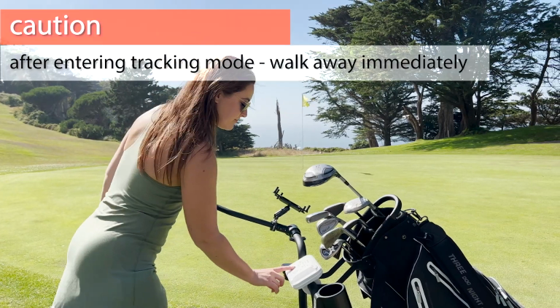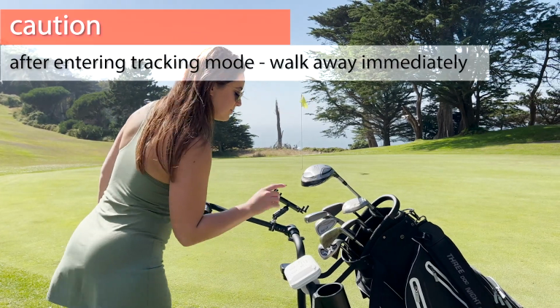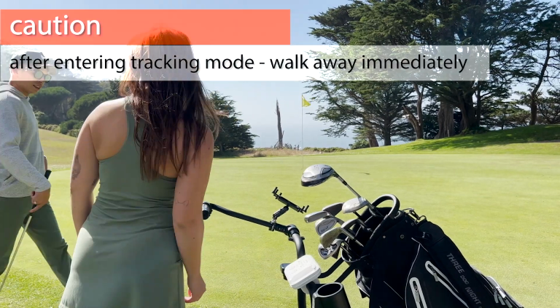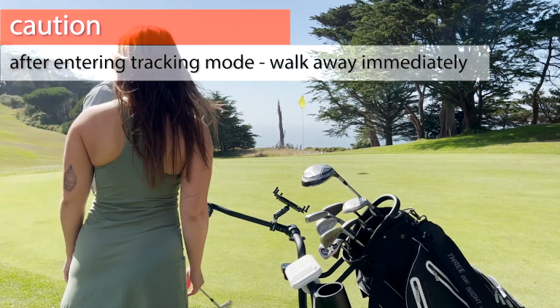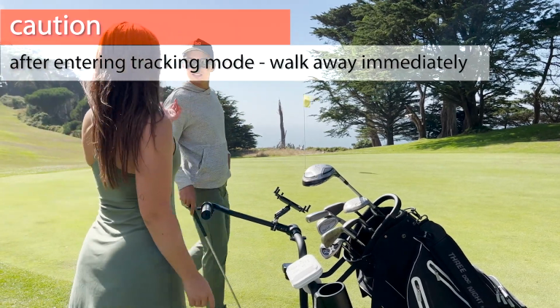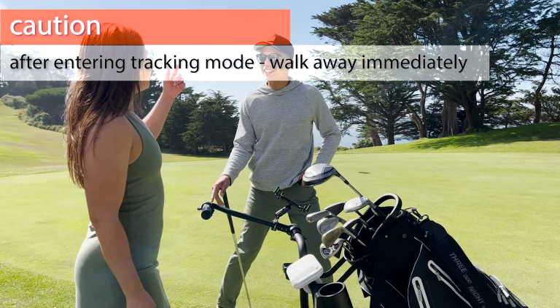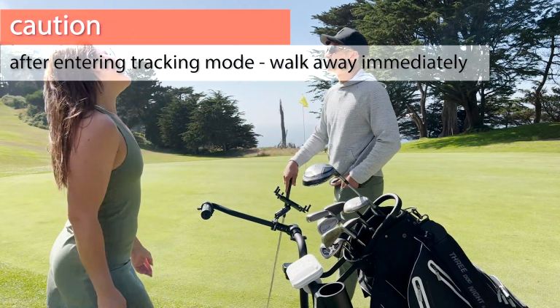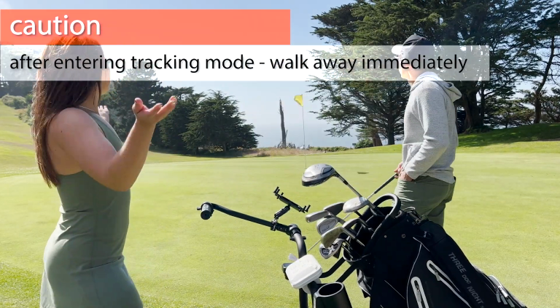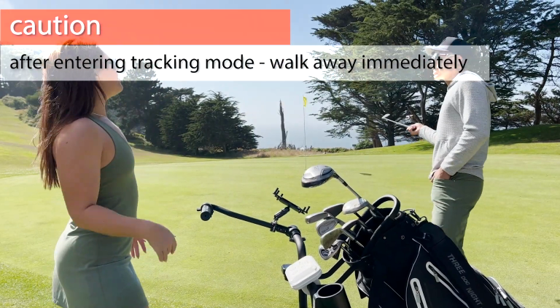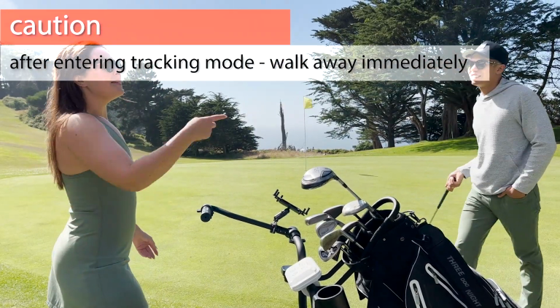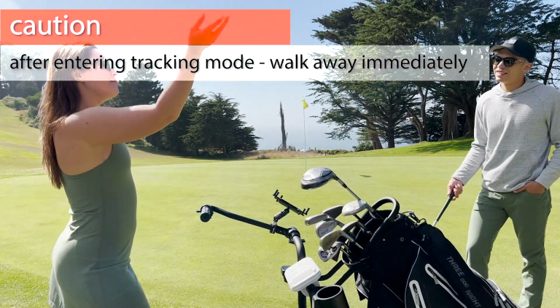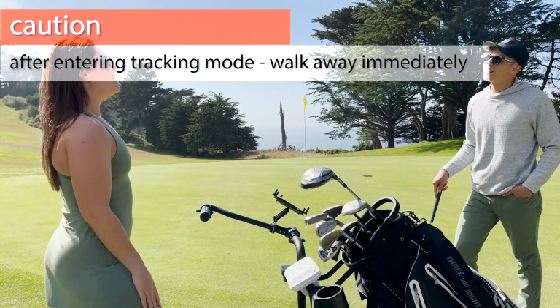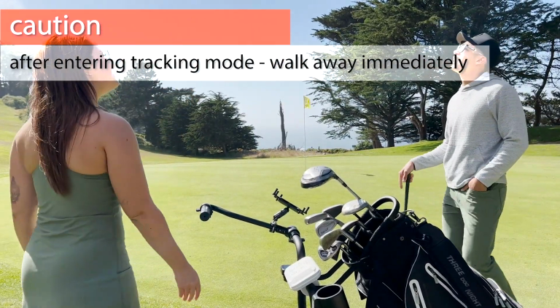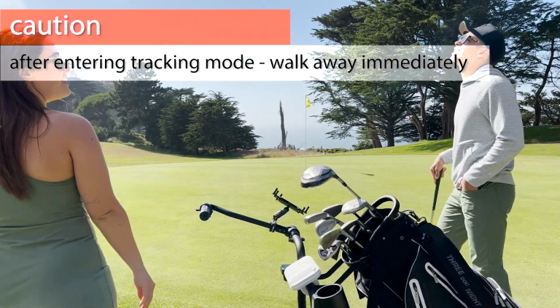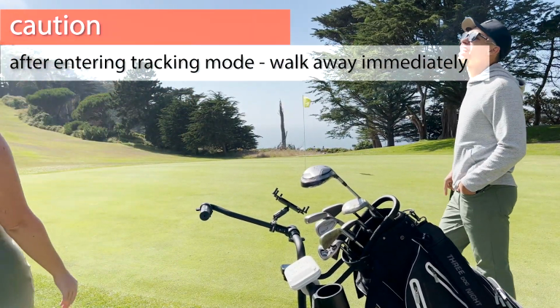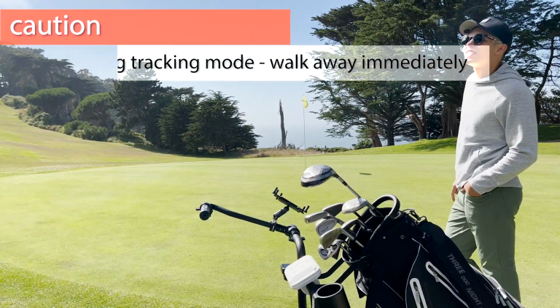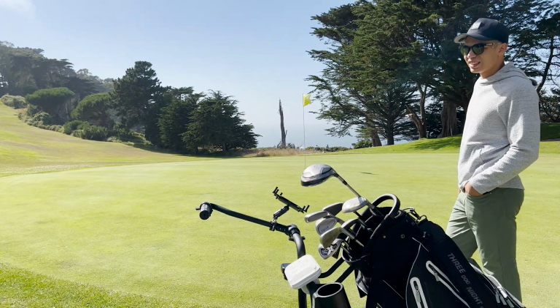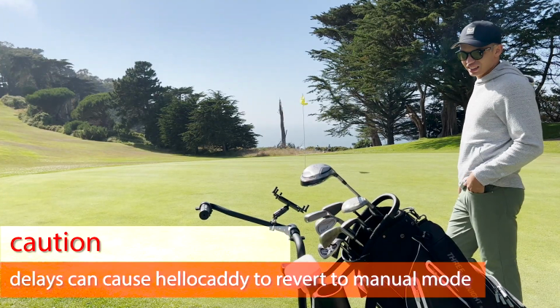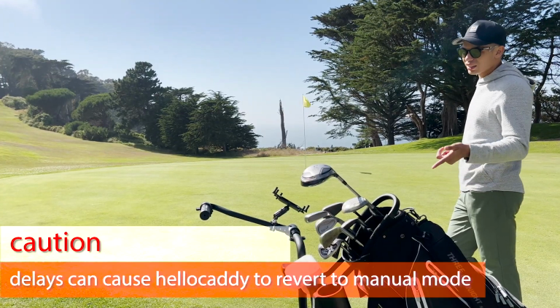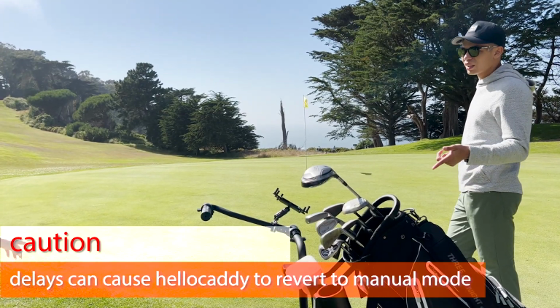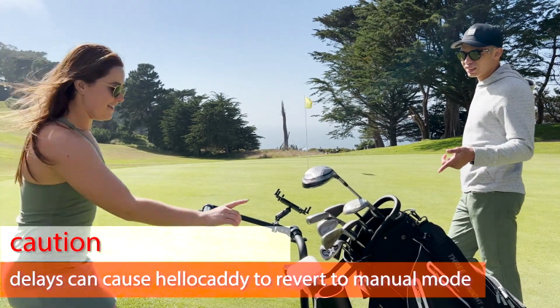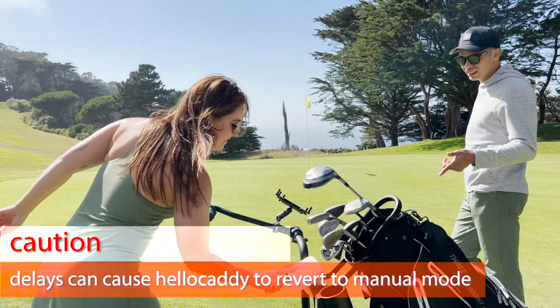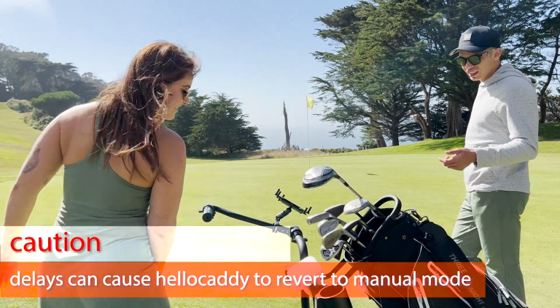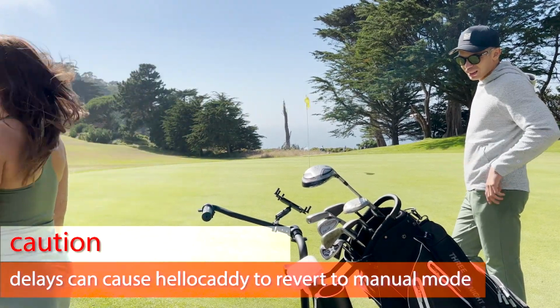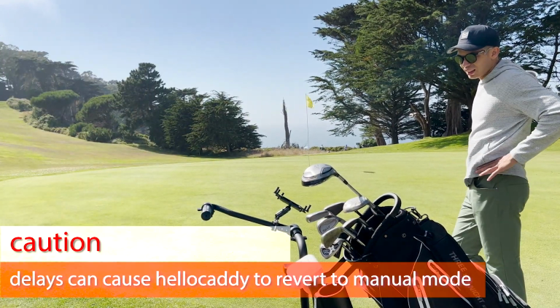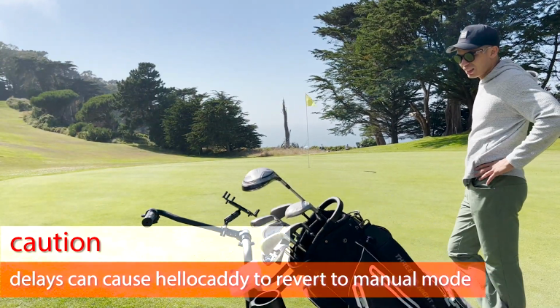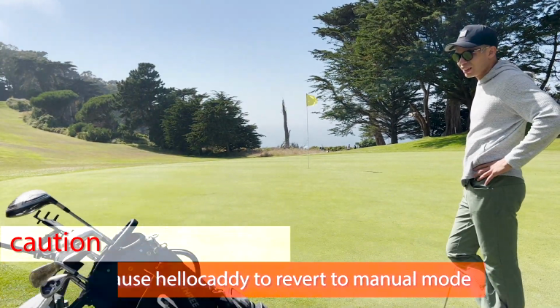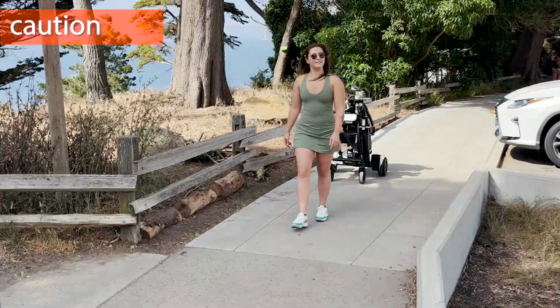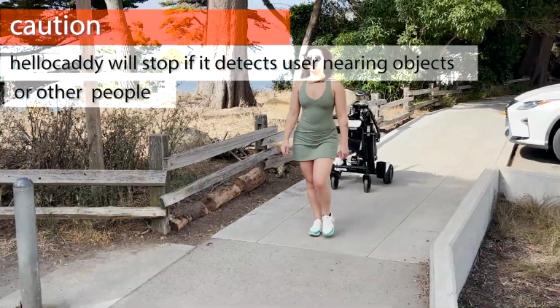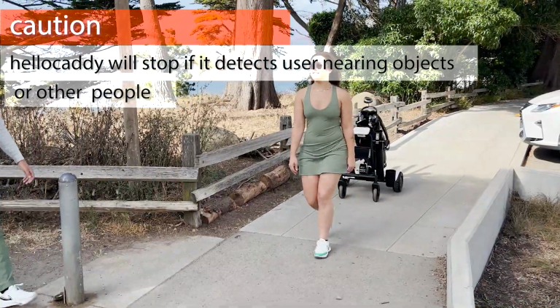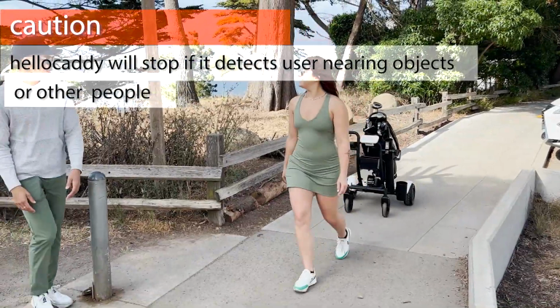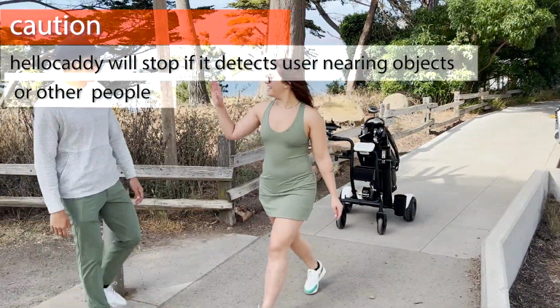If you do not walk away or hesitate for too long after pressing the button, the tracking mode times out and HelloCaddy returns to manual mode and will not follow you. So press the button and get on your way like you mean it.